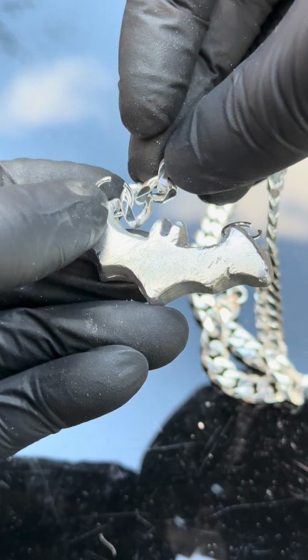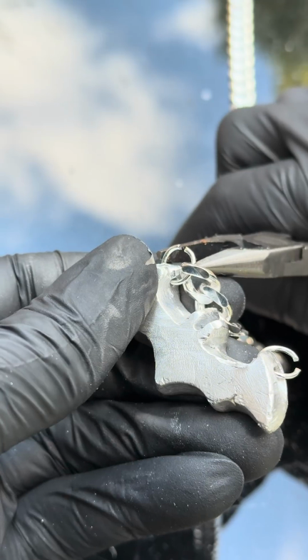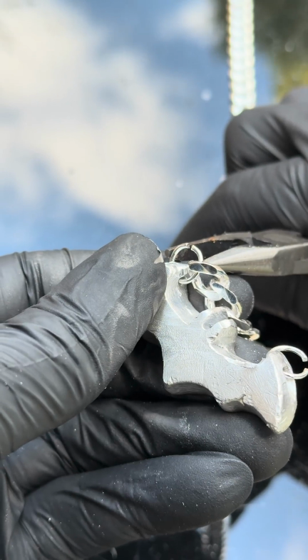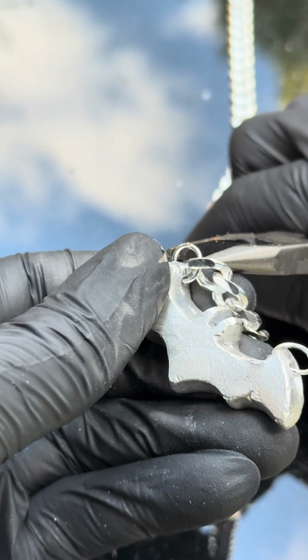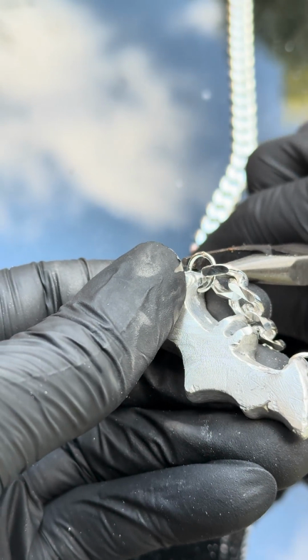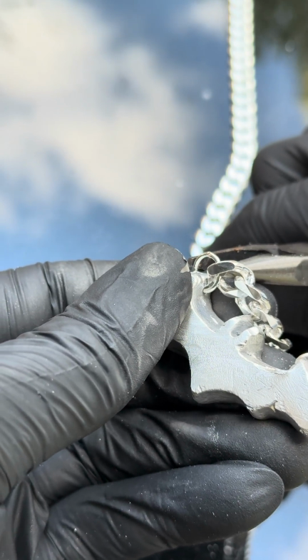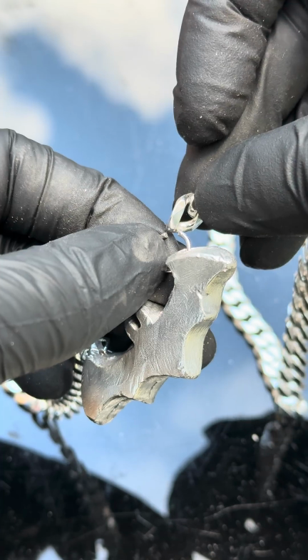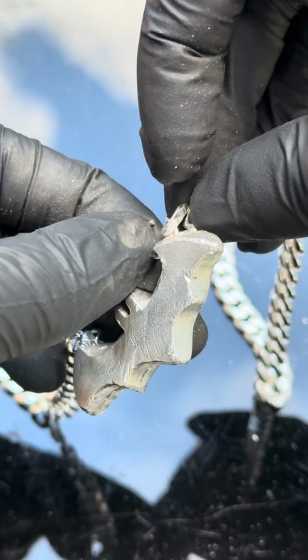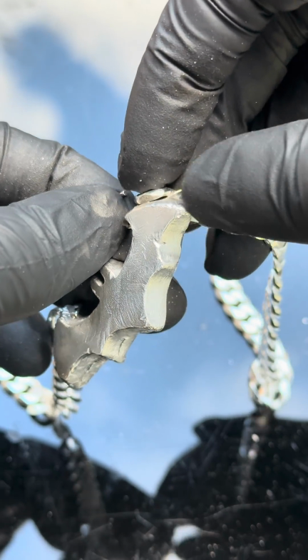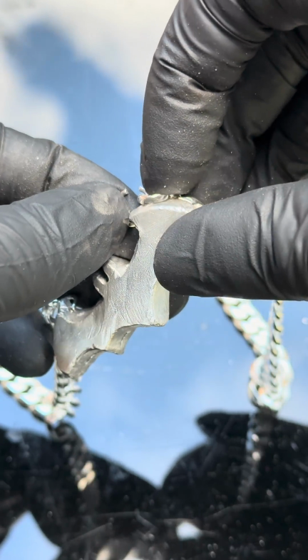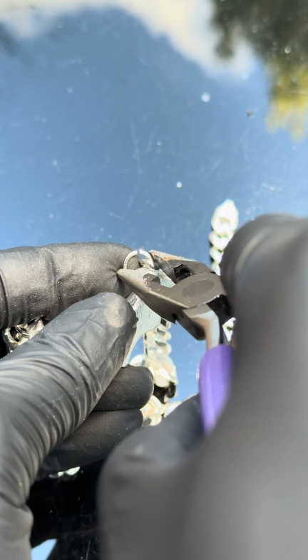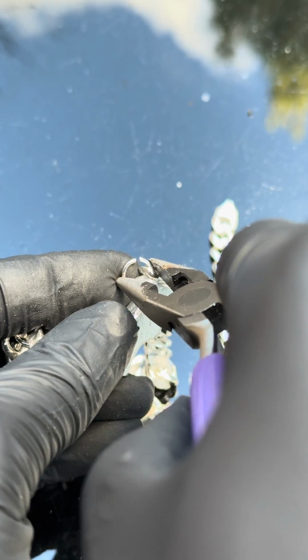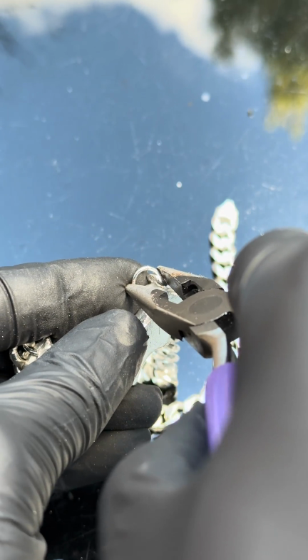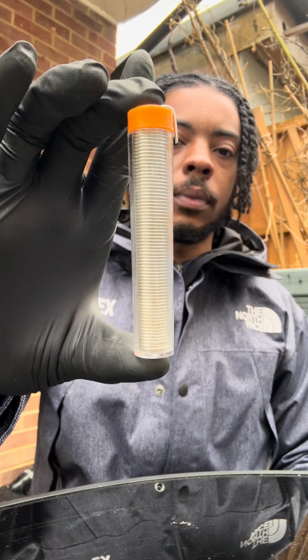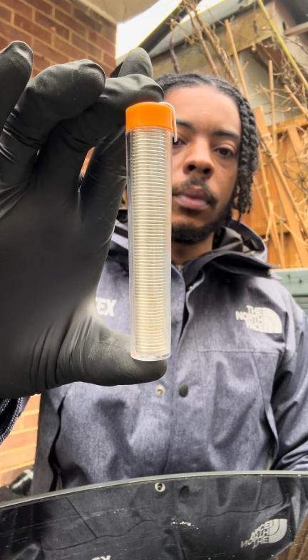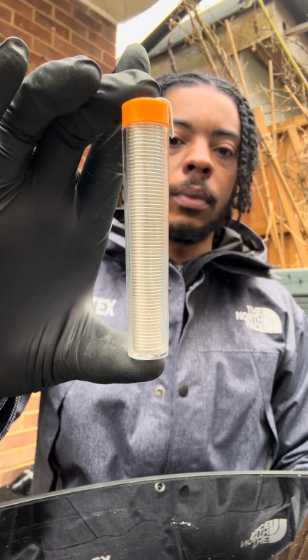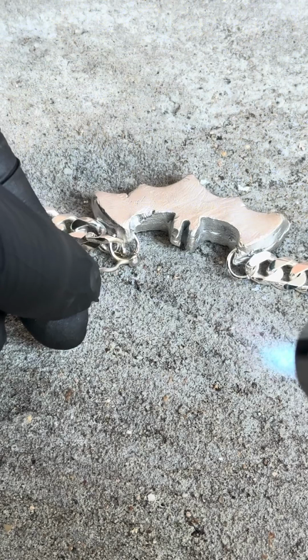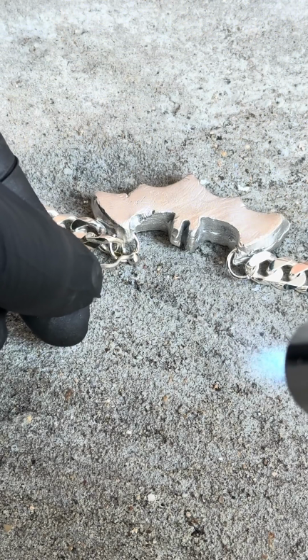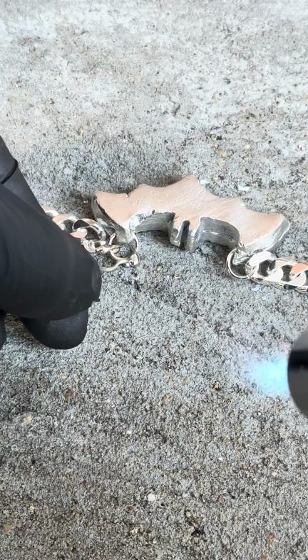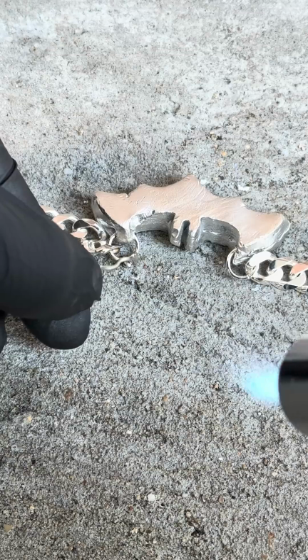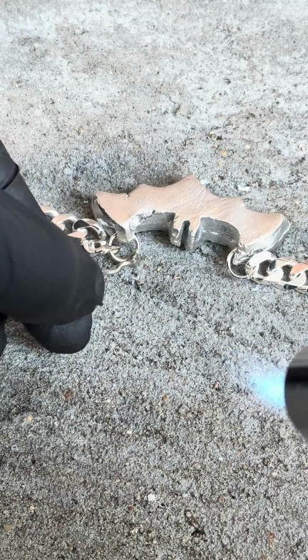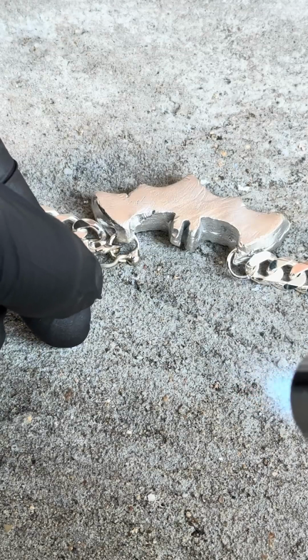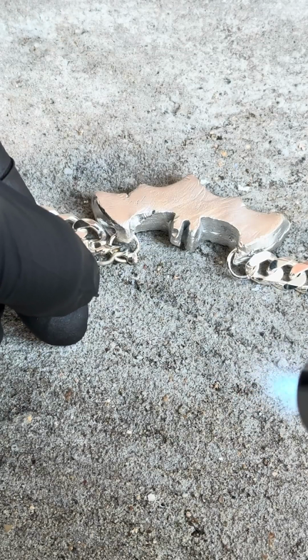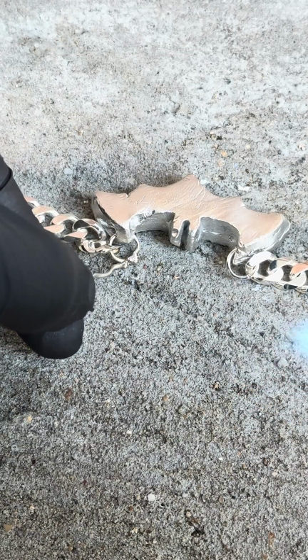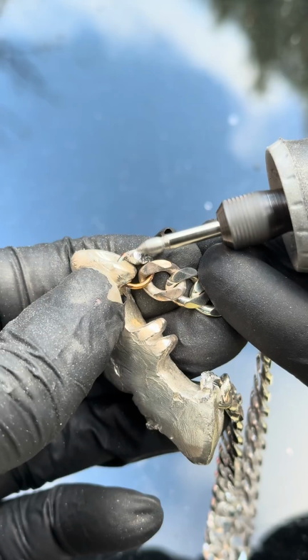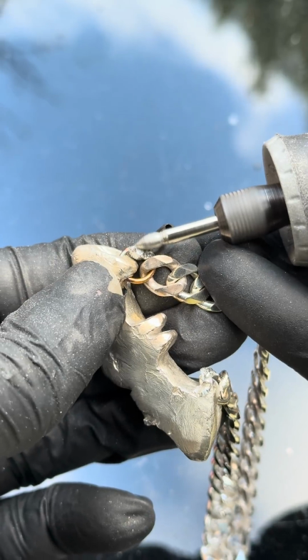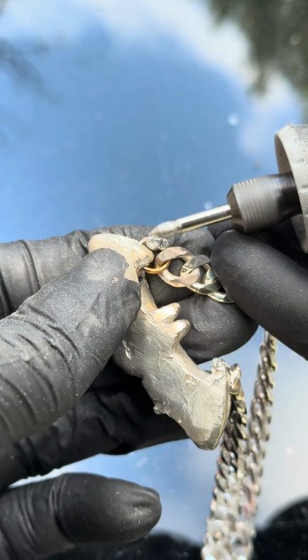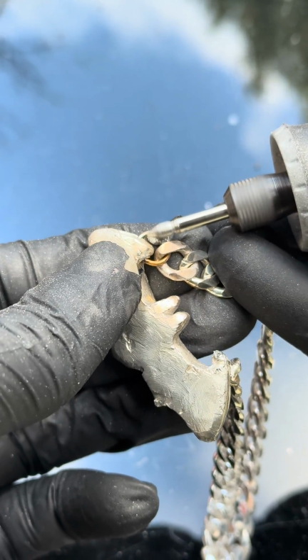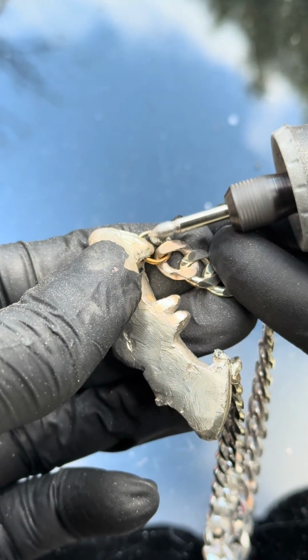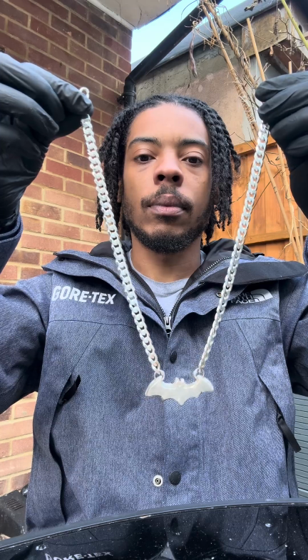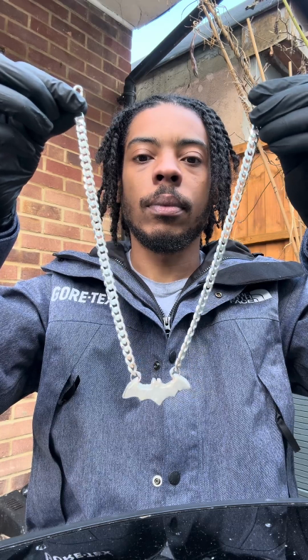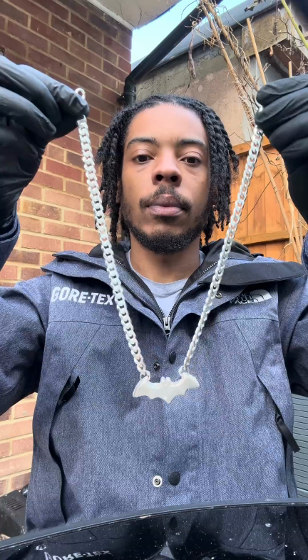Then we've got to squeeze it together, make sure it's tight. After that I've got a little bit of solder, because the solder is going to make the link strong so they don't break. Then I just sanded off the excess solder.